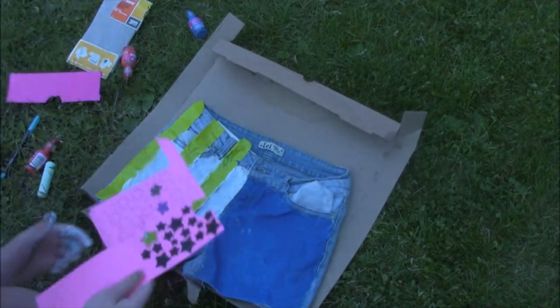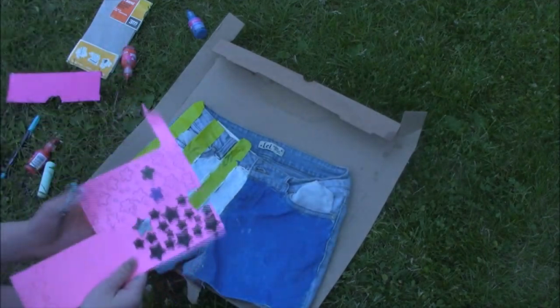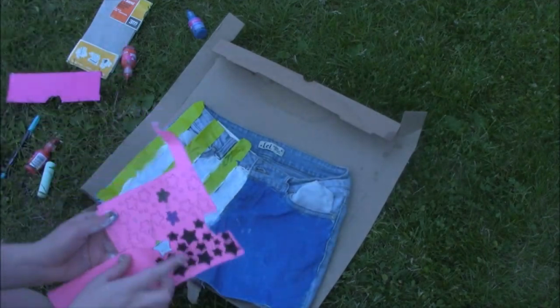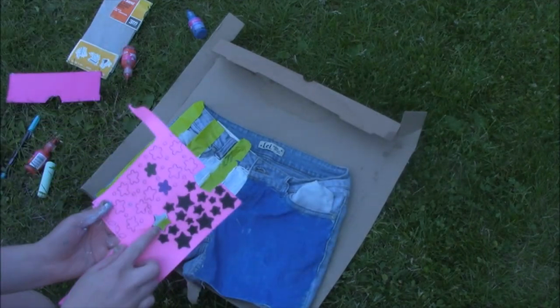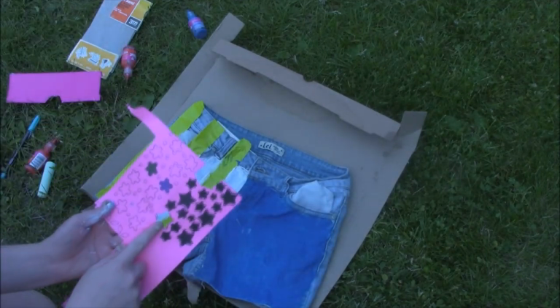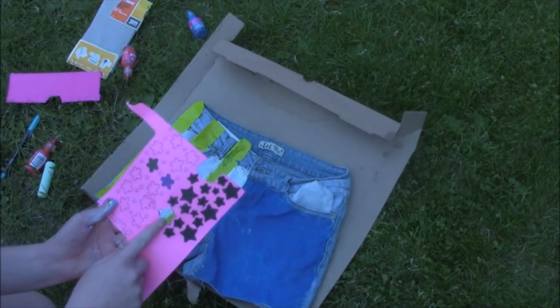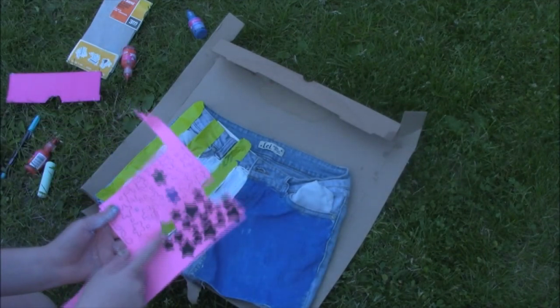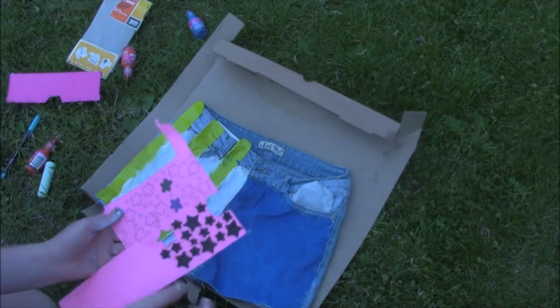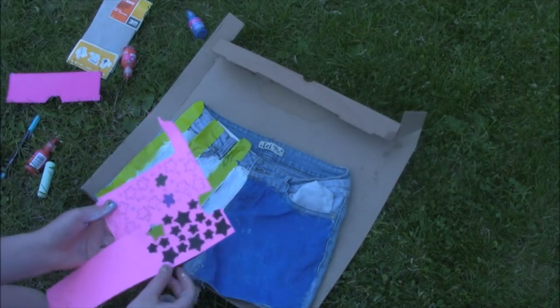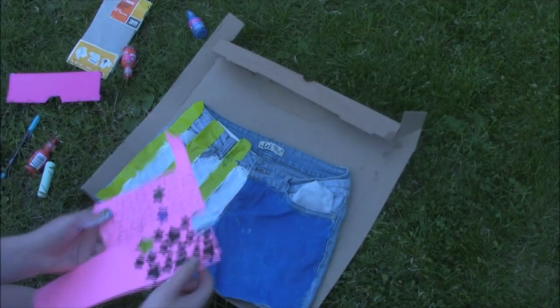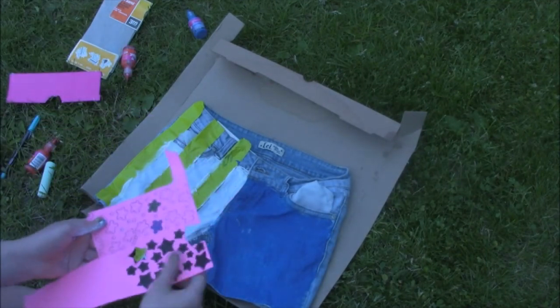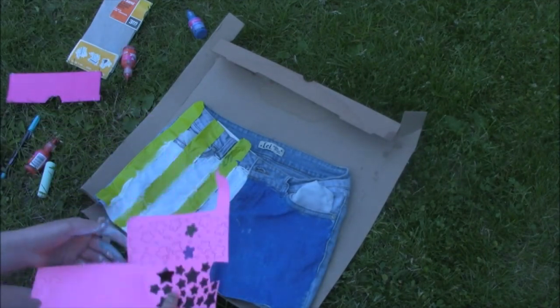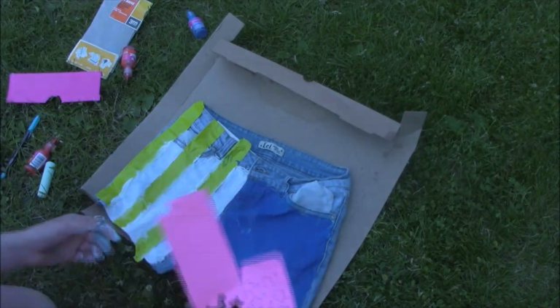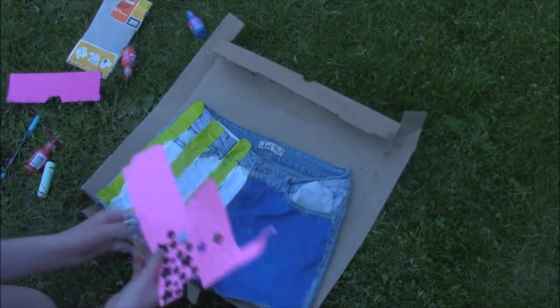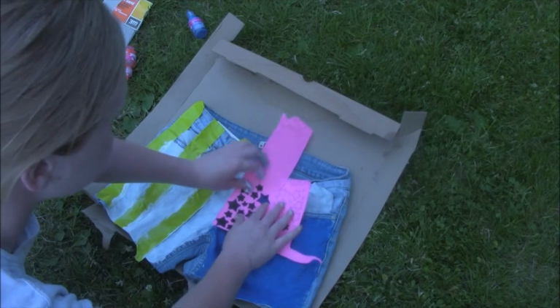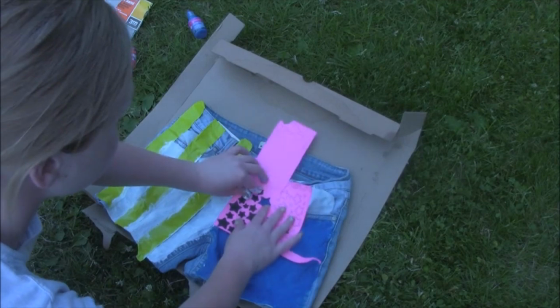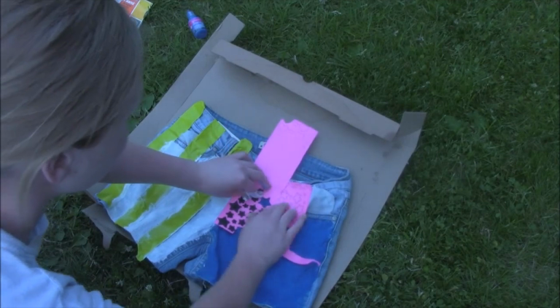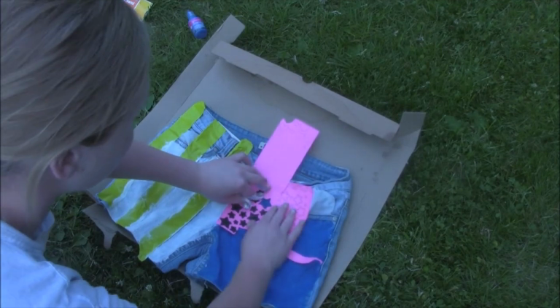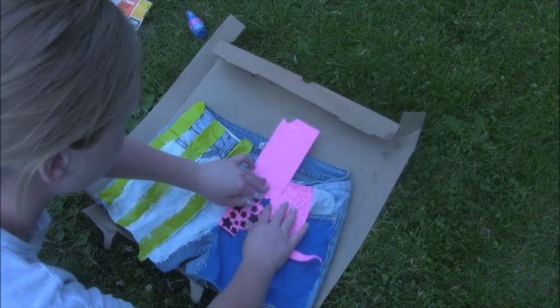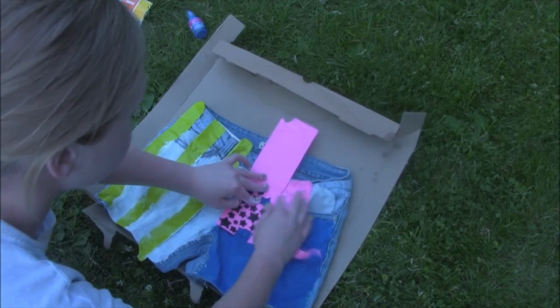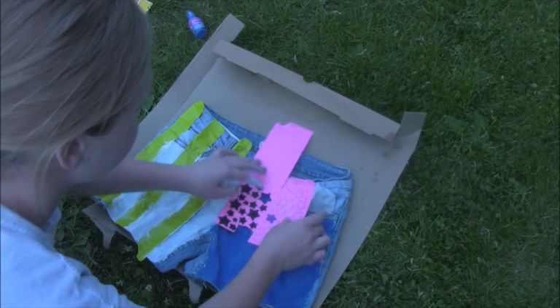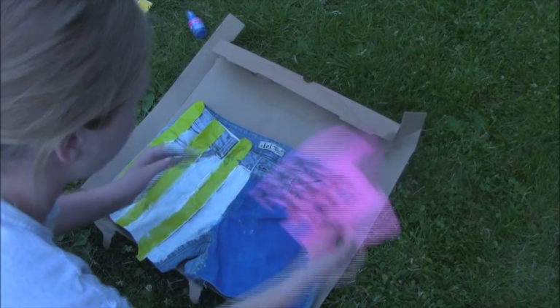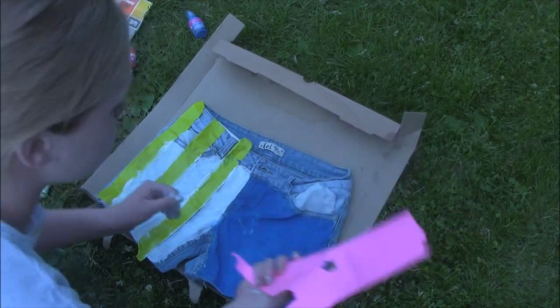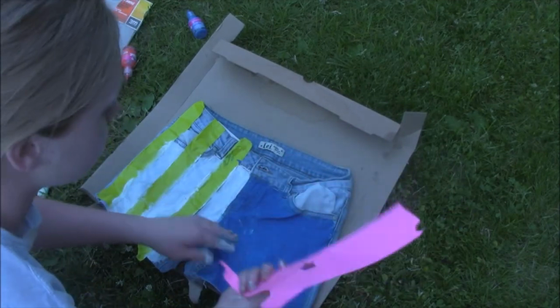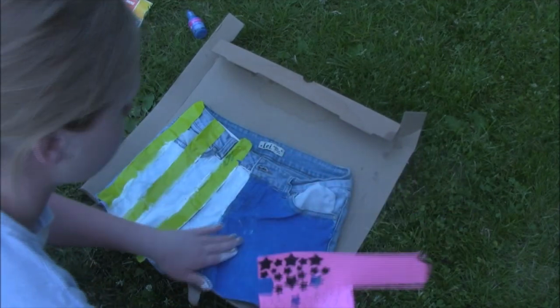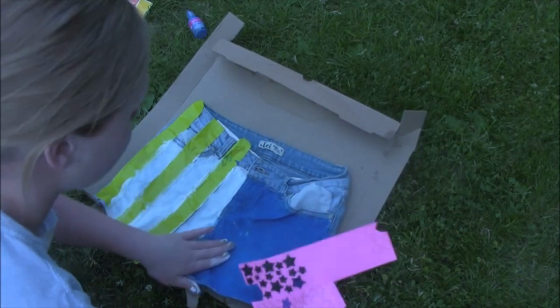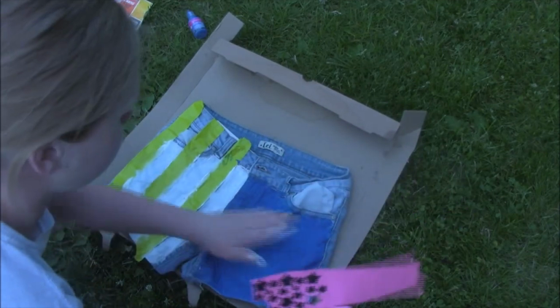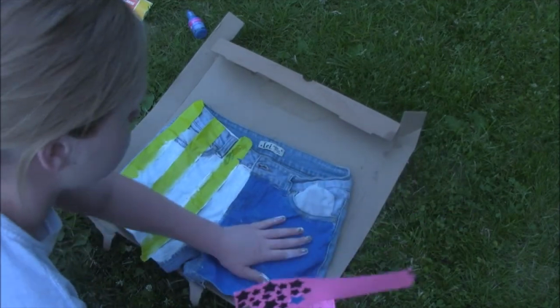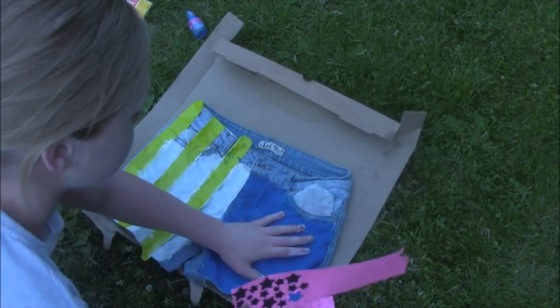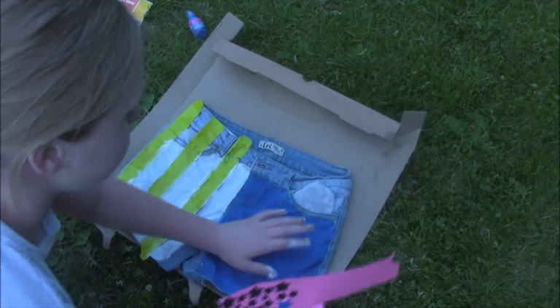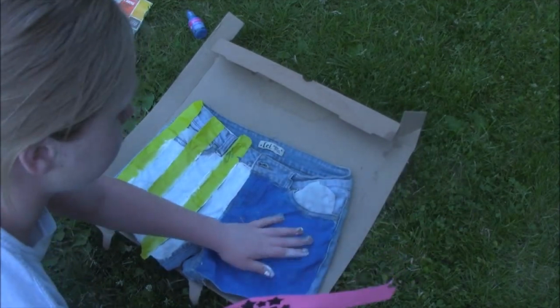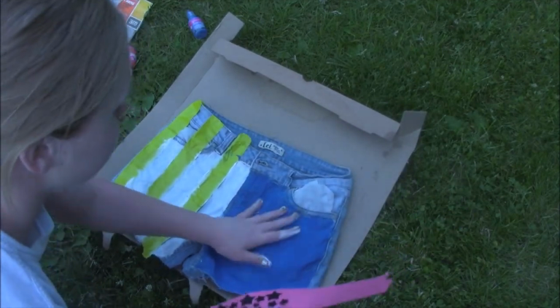Now that I've got my one stencil — I didn't cut the rest of these out — so I'm going to be doing one stencil all around. It's going to be kind of funny. I think I'm going to start right in the center and then go from there.